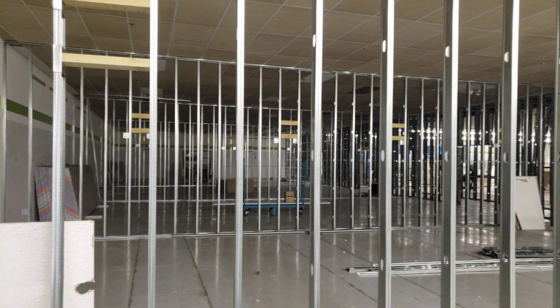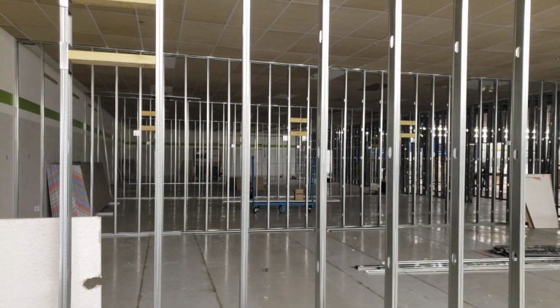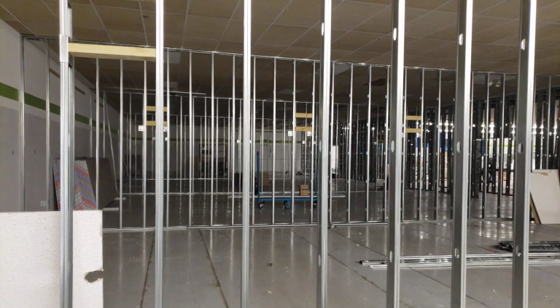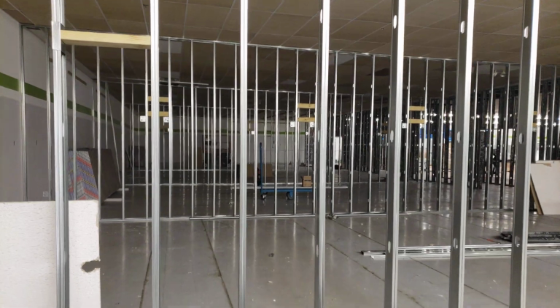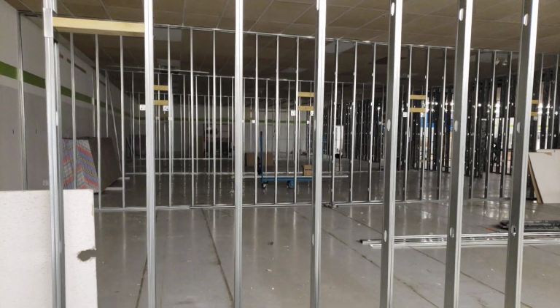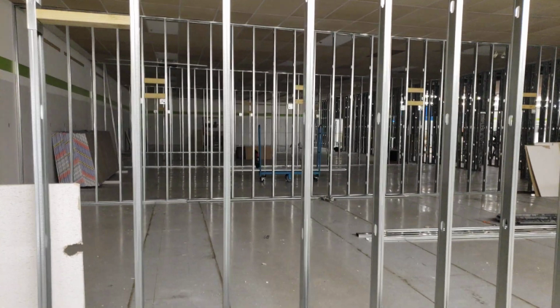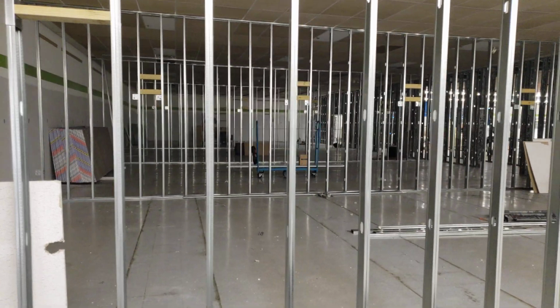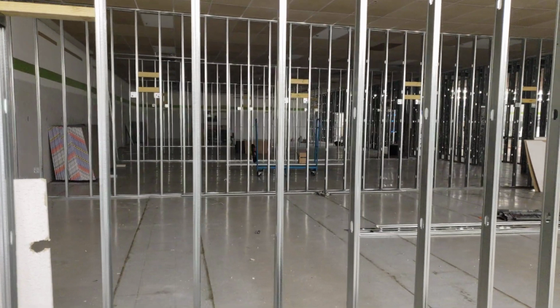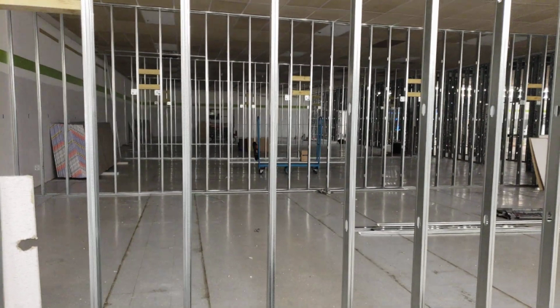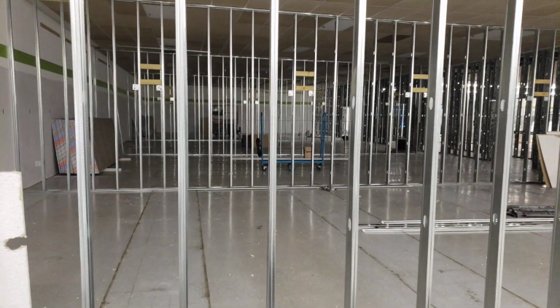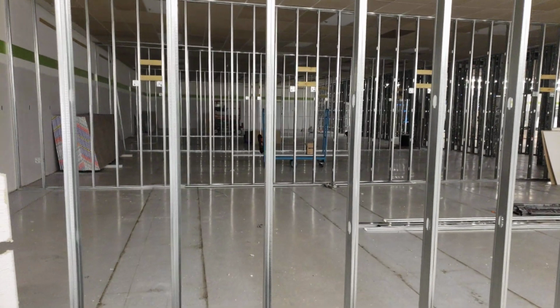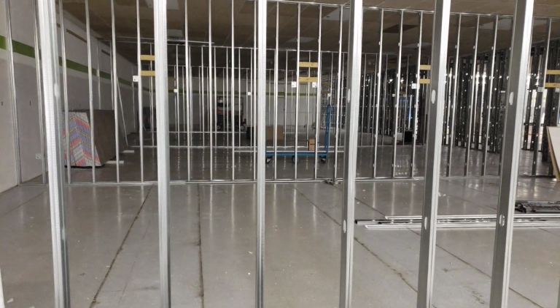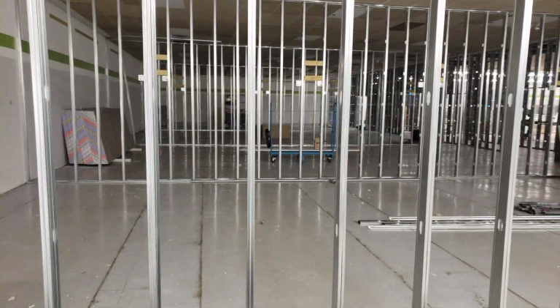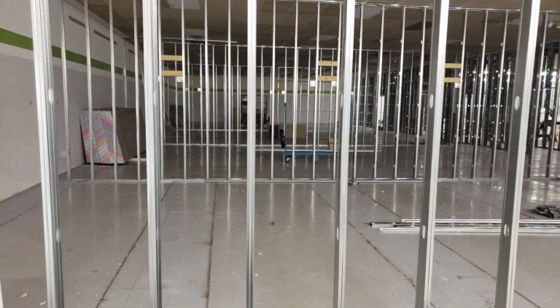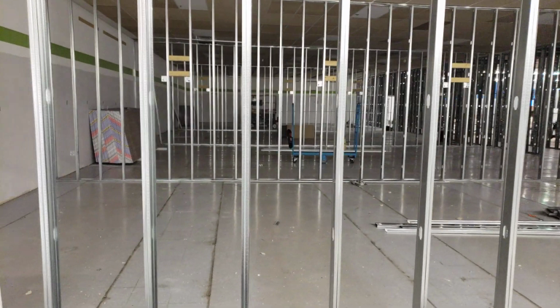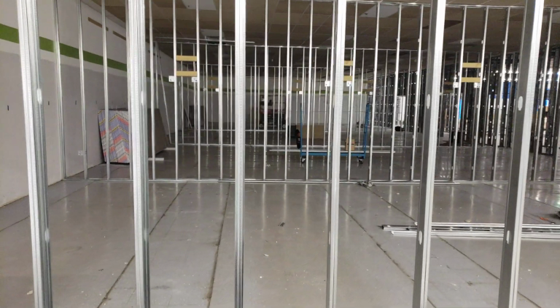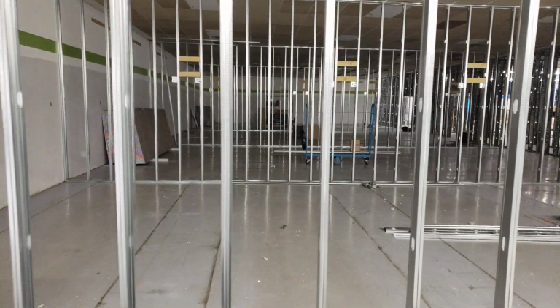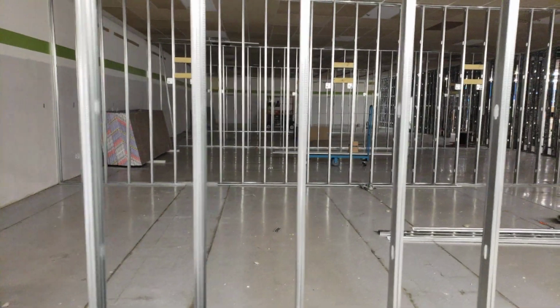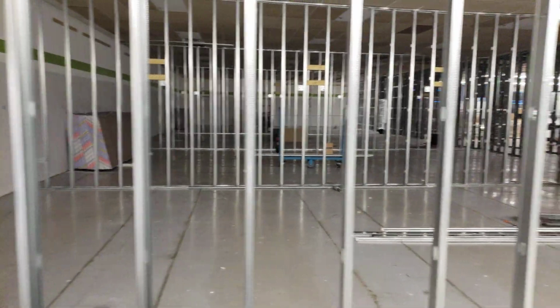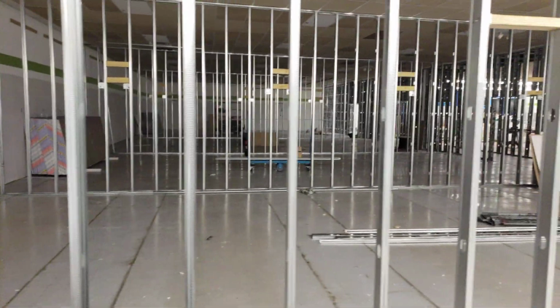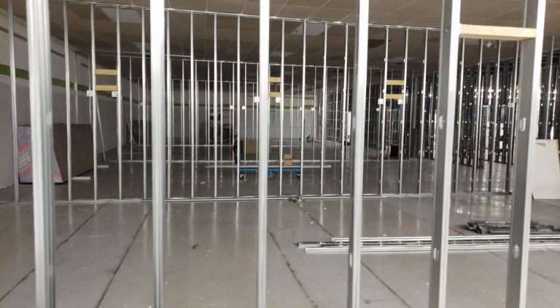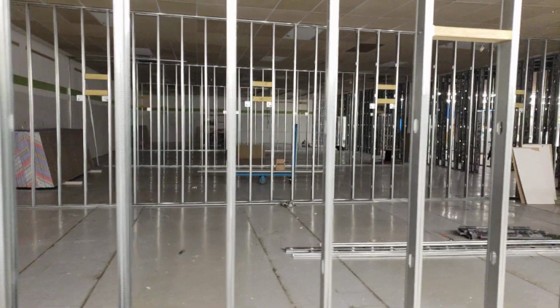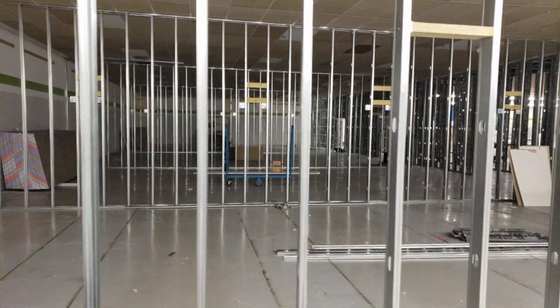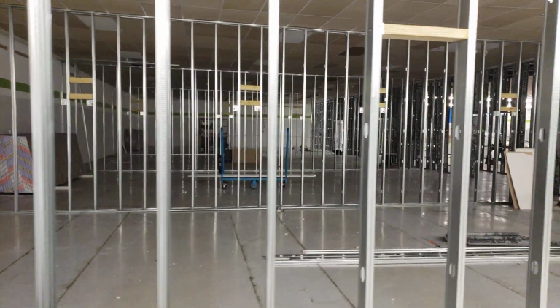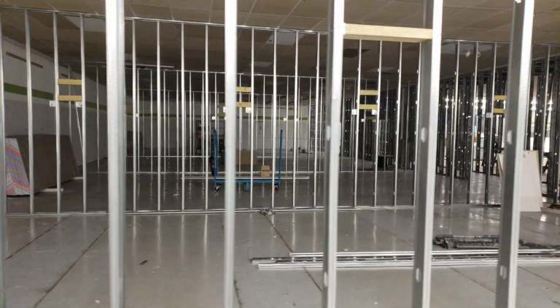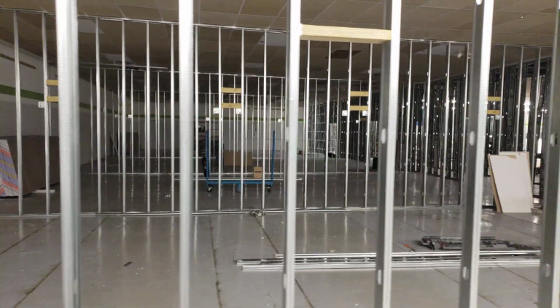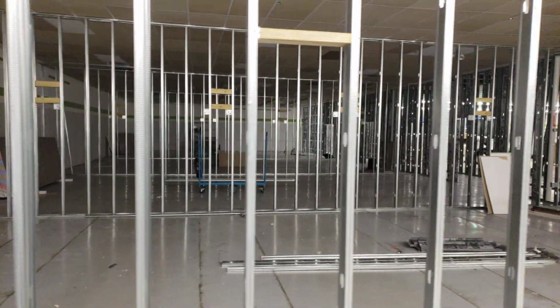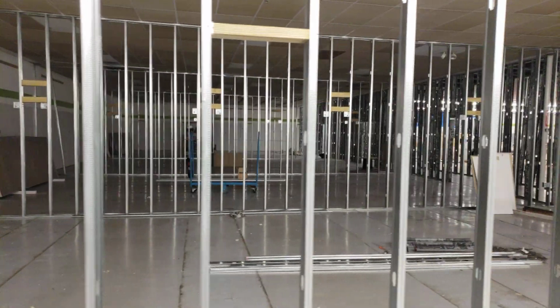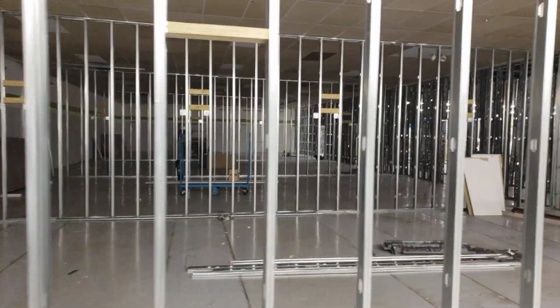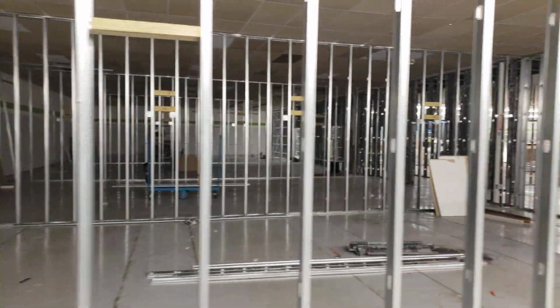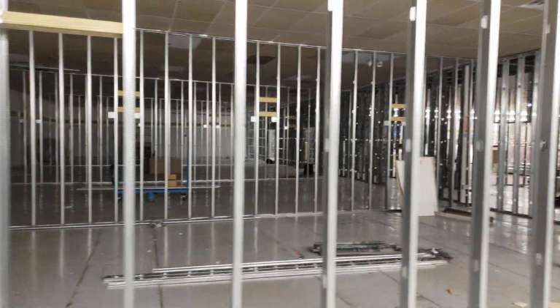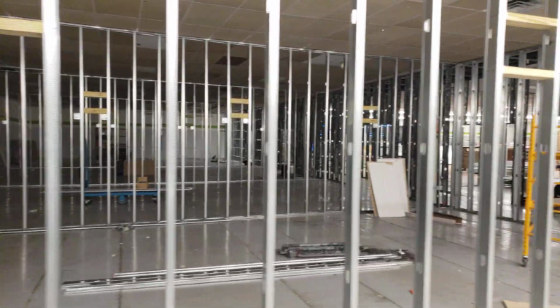Here's our current progress on the build out. As you can see we've got quite a bit of metal framing and some of the rooms done.